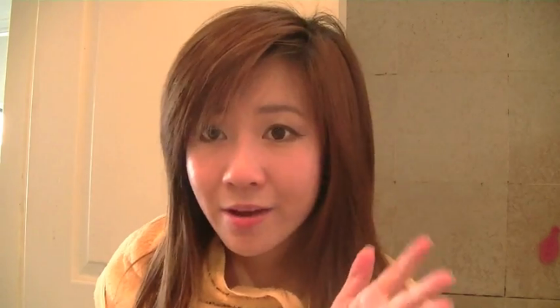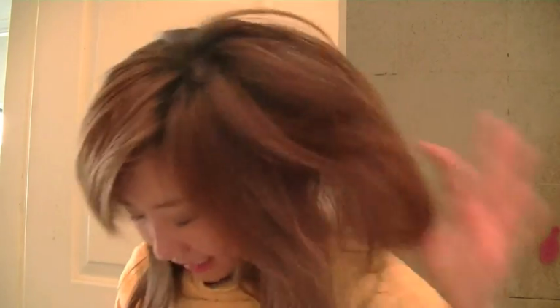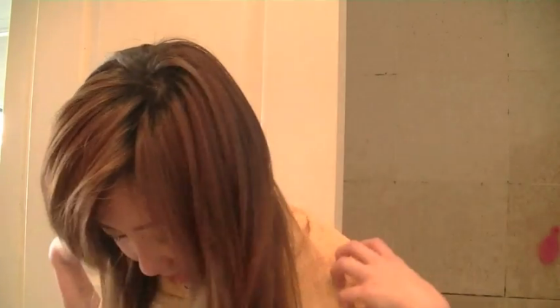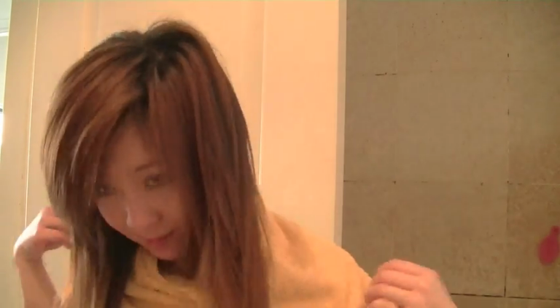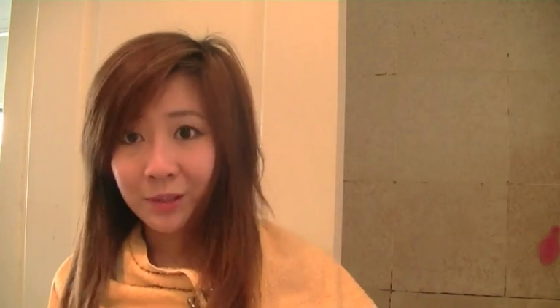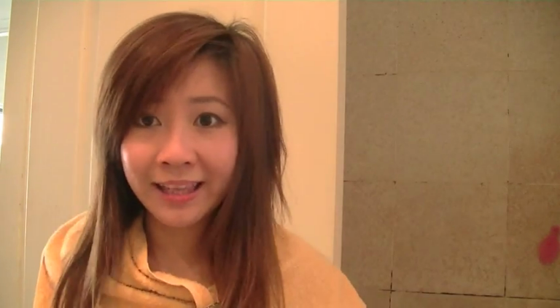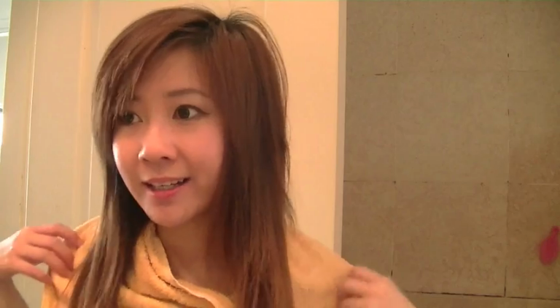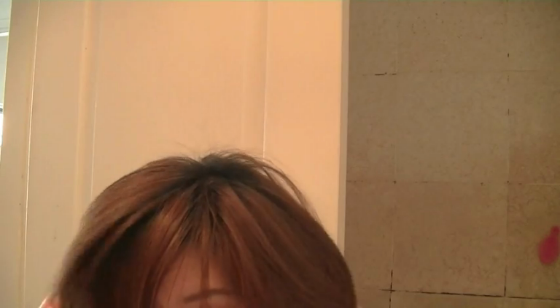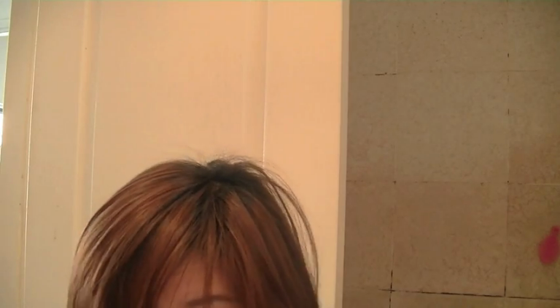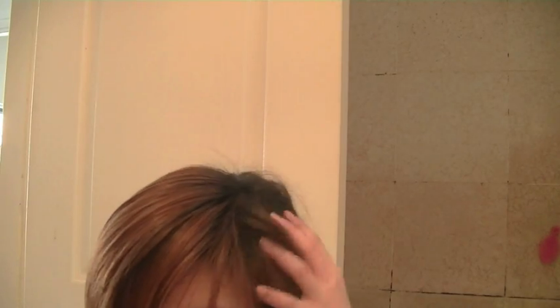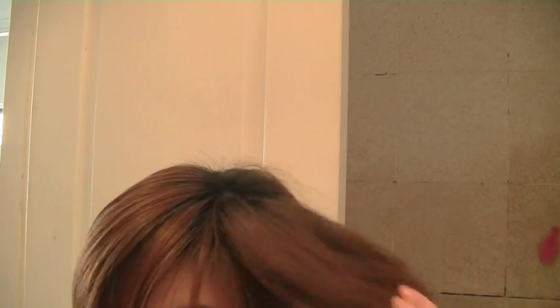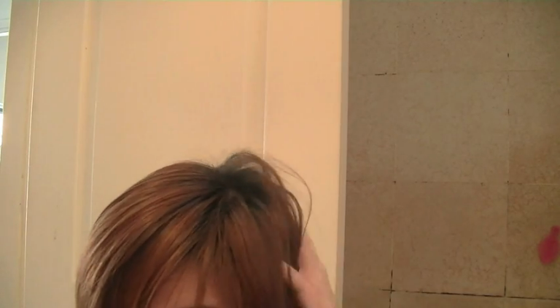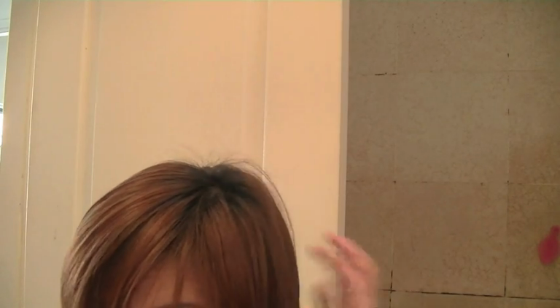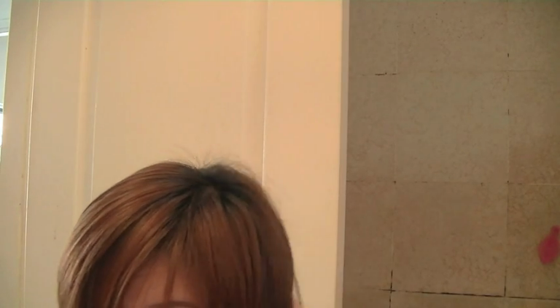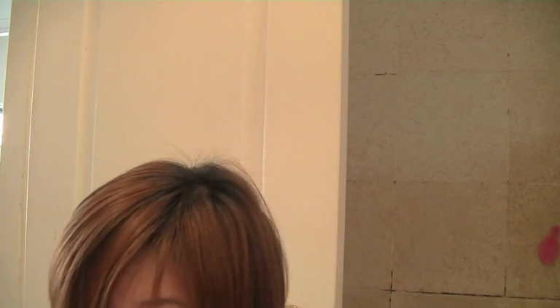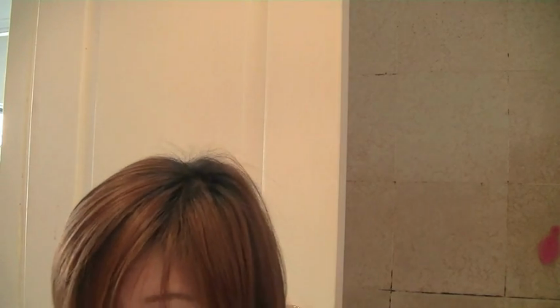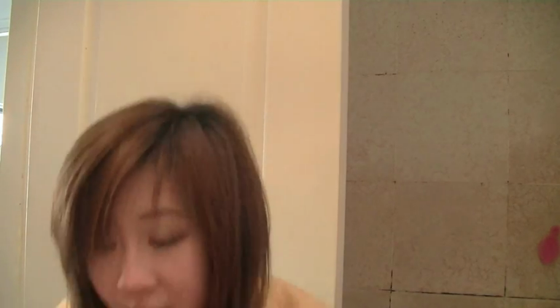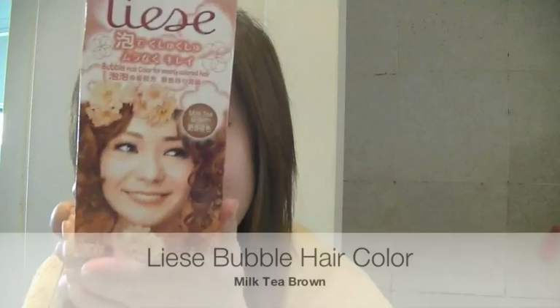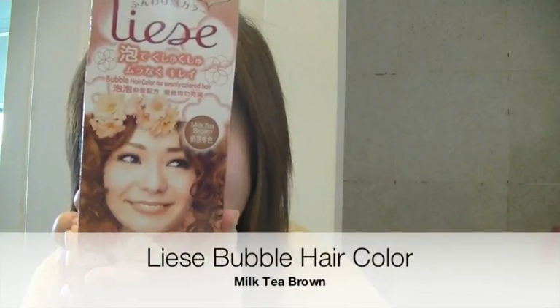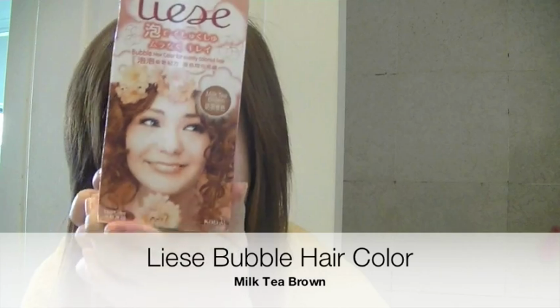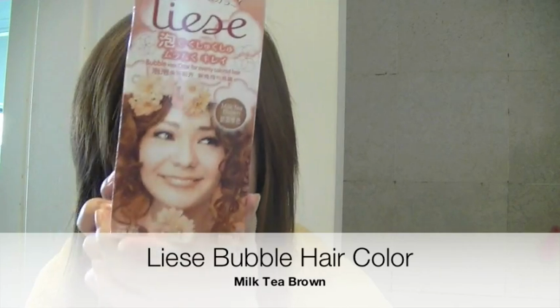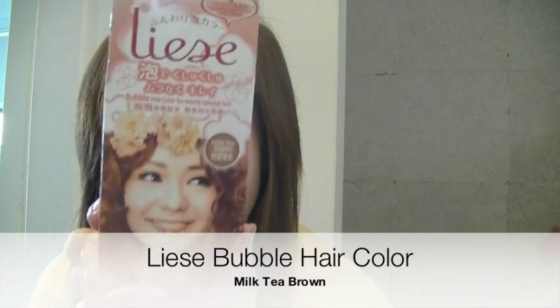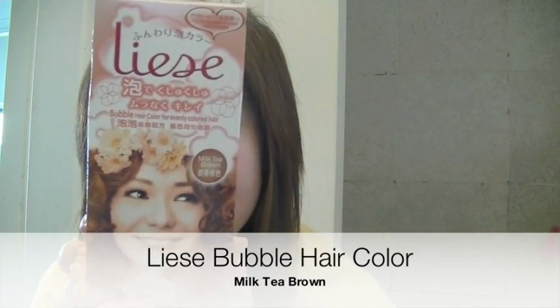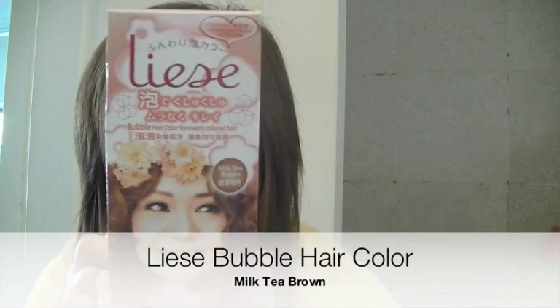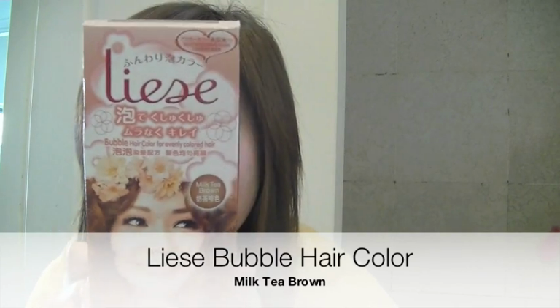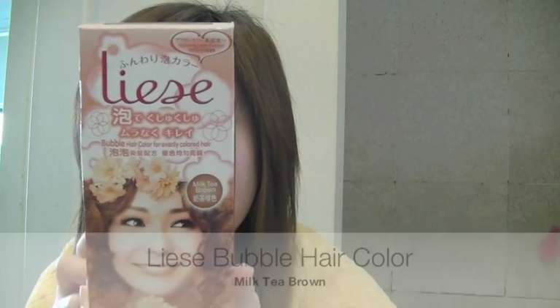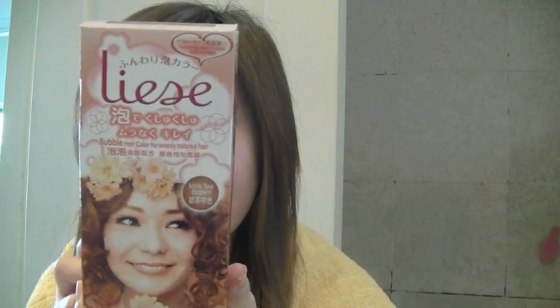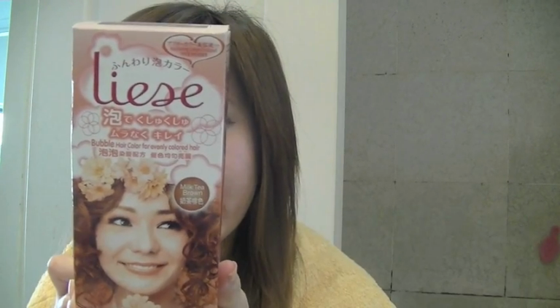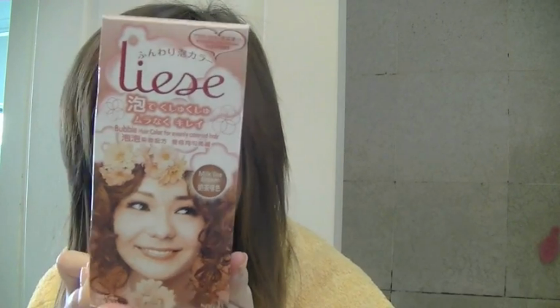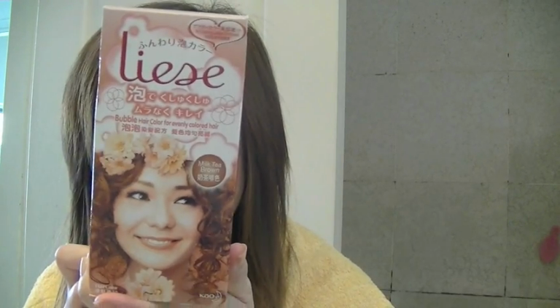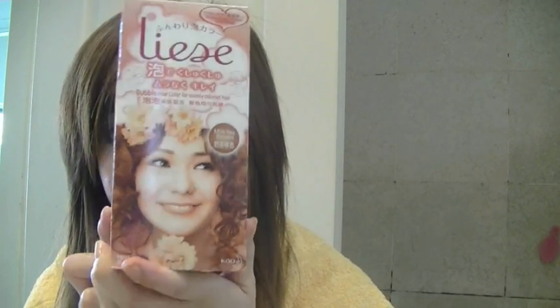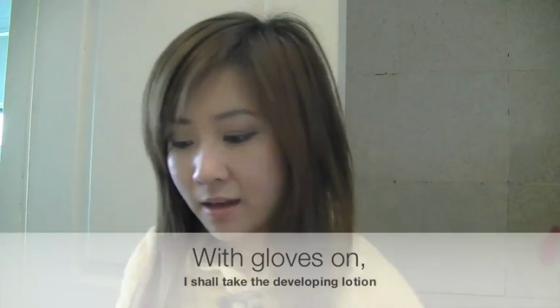So I'm back in my super stylish gear. Make sure your hair is clean and there's no product on it. Let's get started. I'm using the Liese hair dye in Milk Tea Brown, and I love this color. I've been using this color for months and months and months.